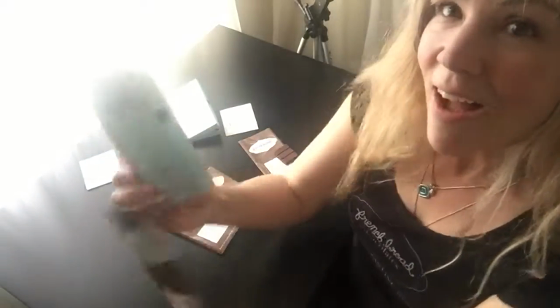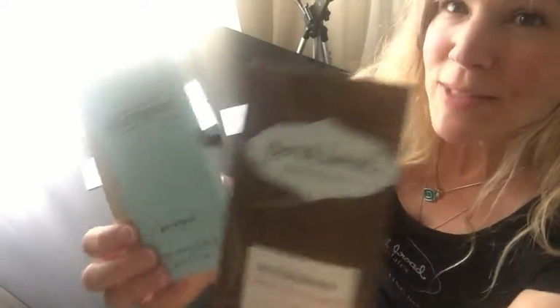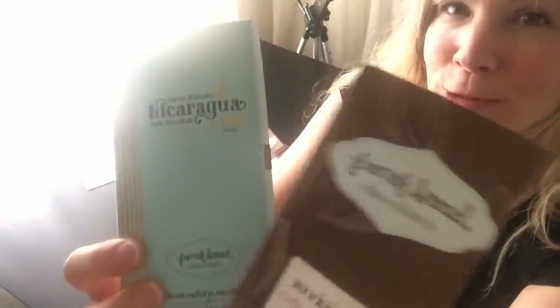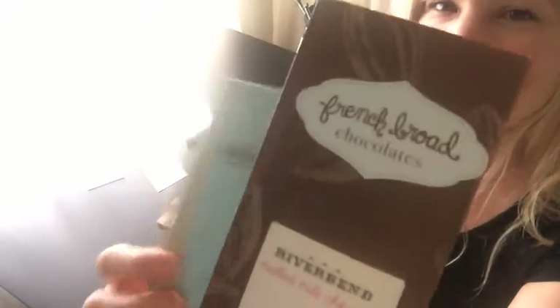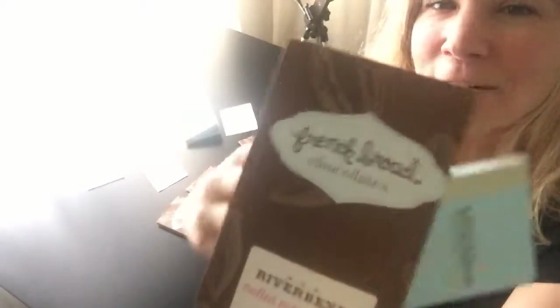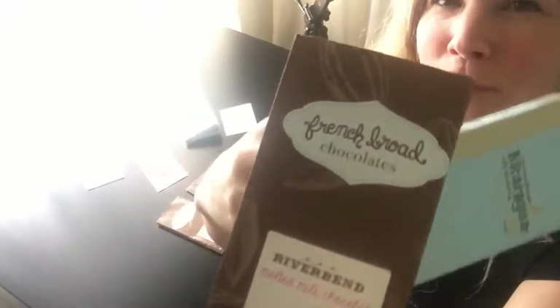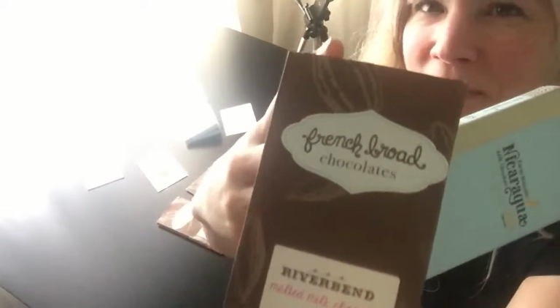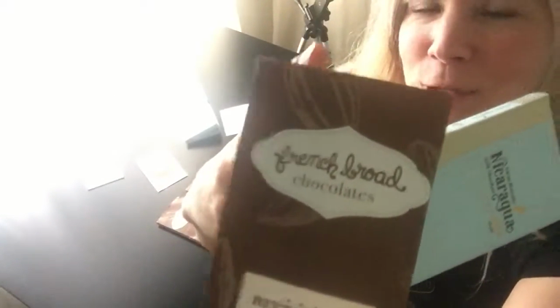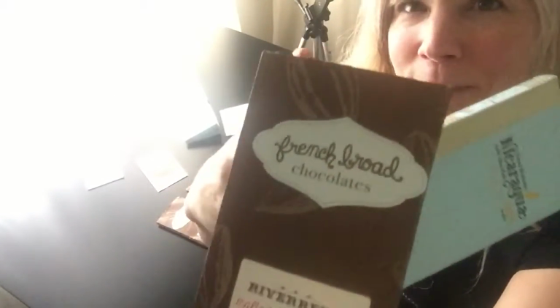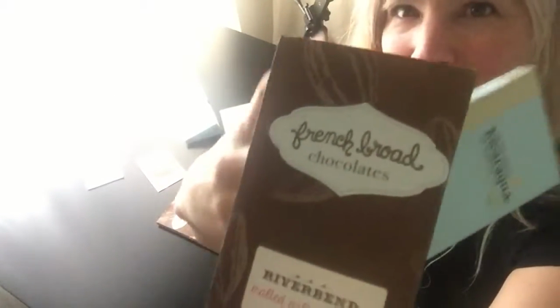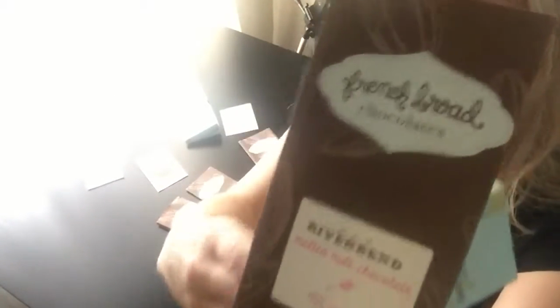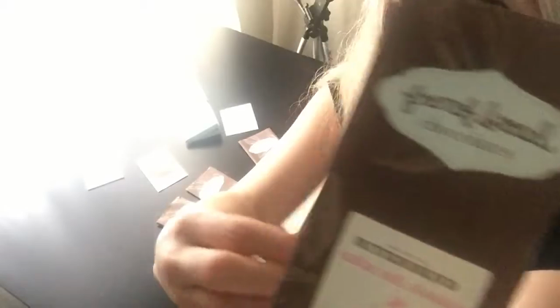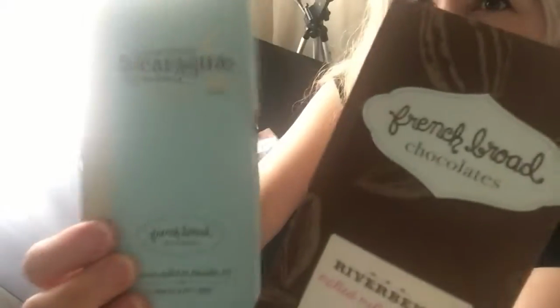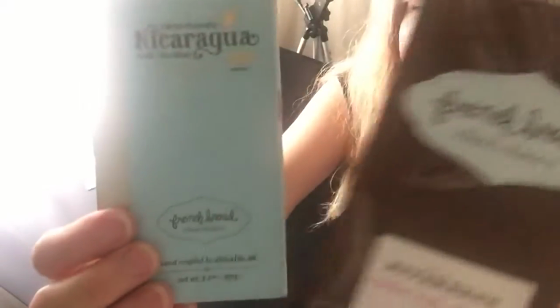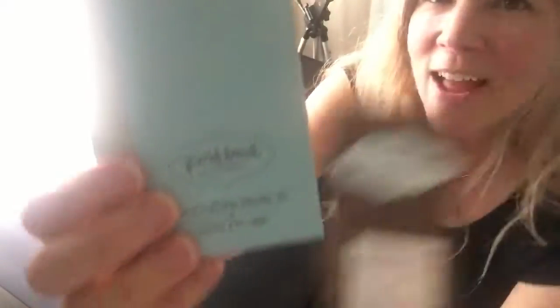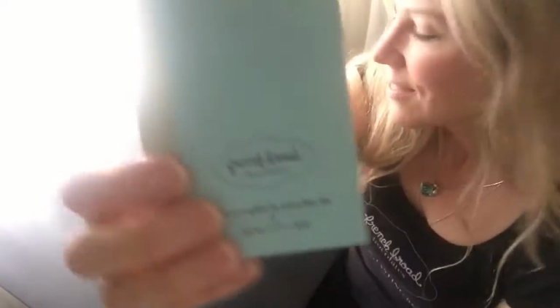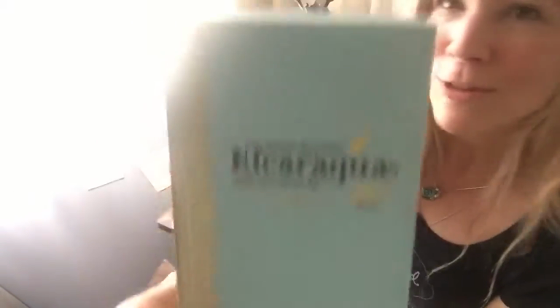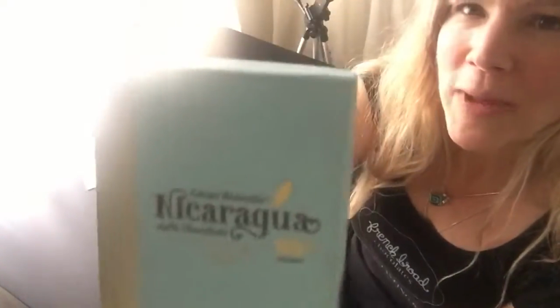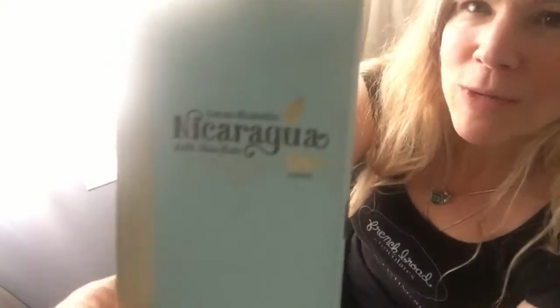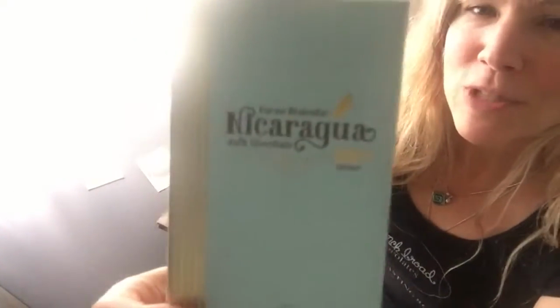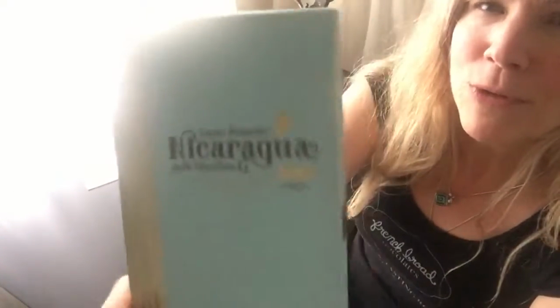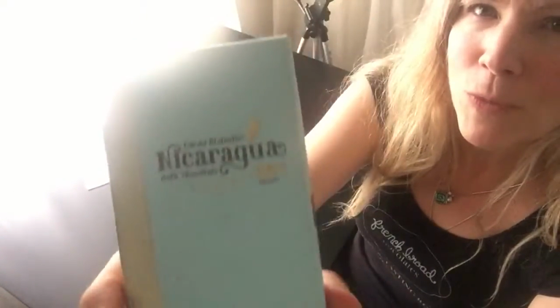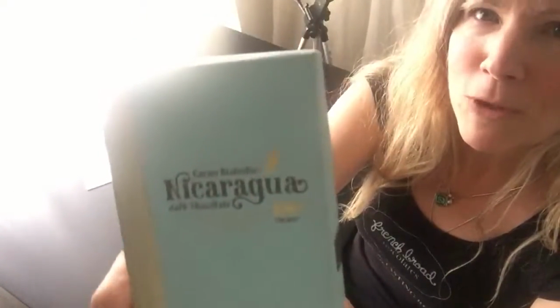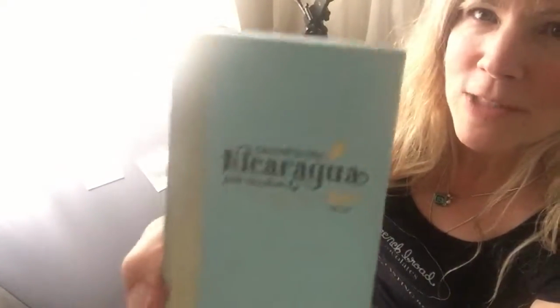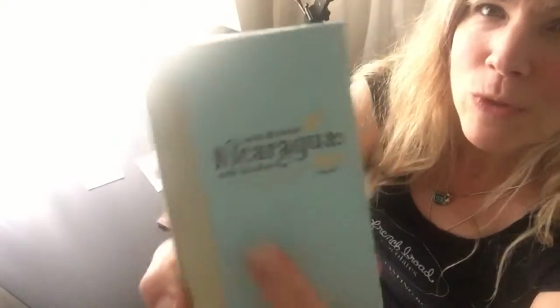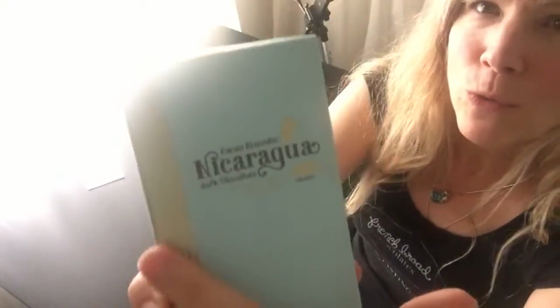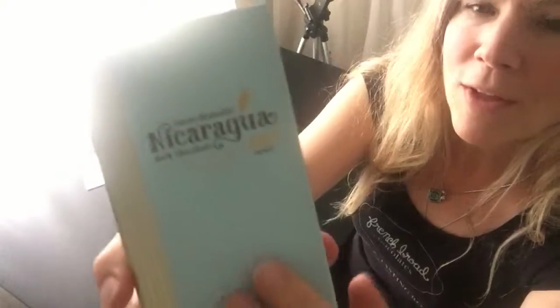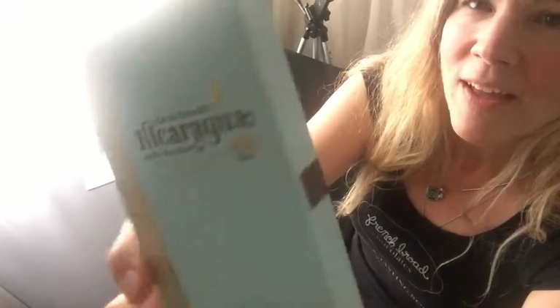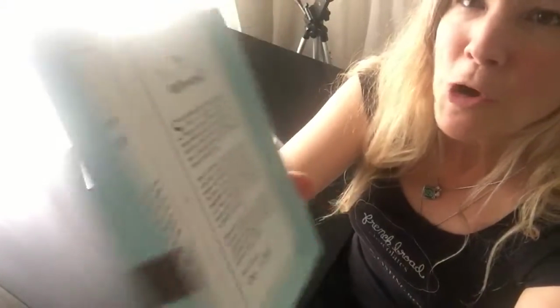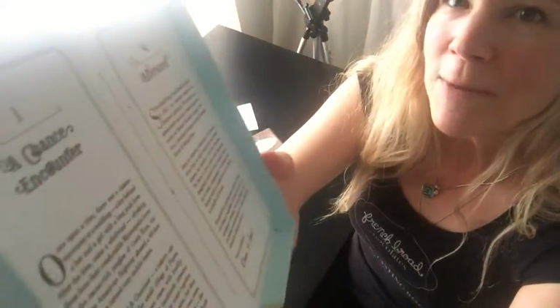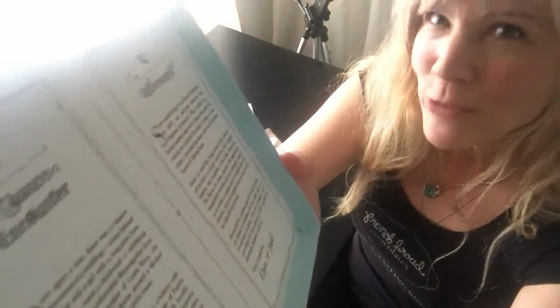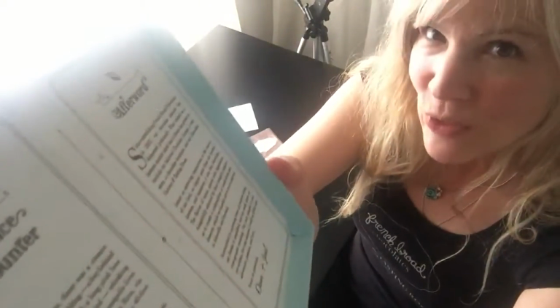I have some of their older packaging — it used to come with a ribbon tied around the back of the package — and then their newer packaging, which are these beautiful baby blue boxes with gold foil that open up into a story.